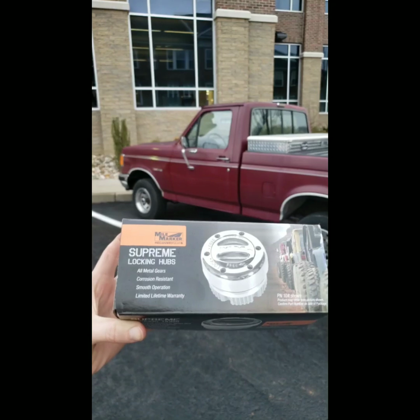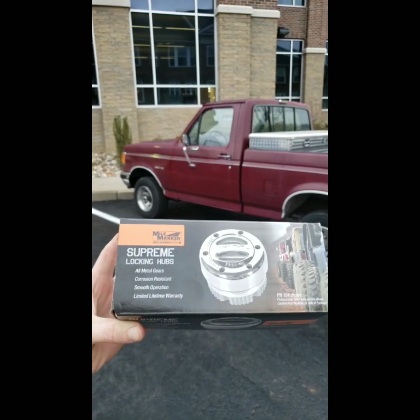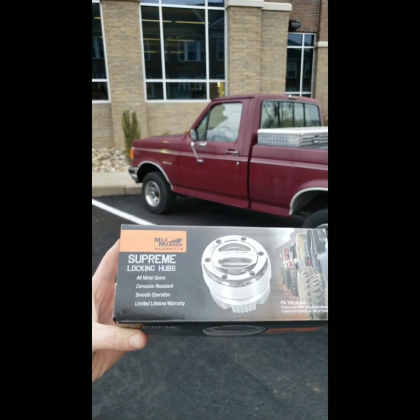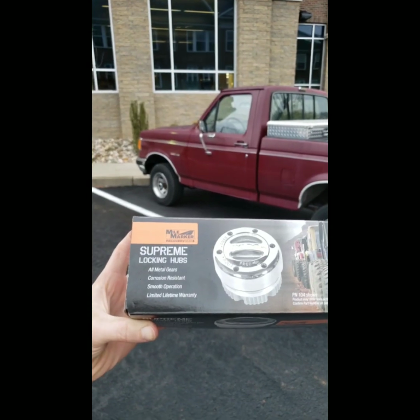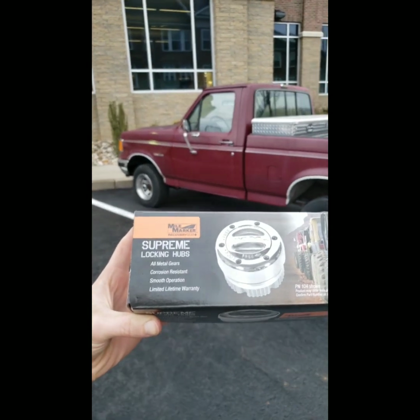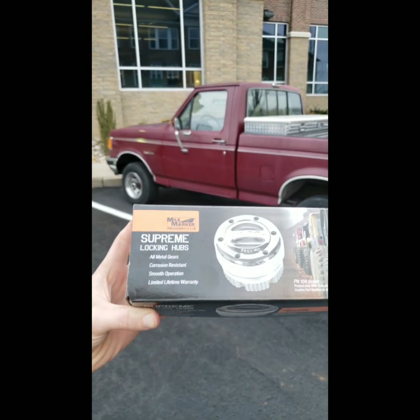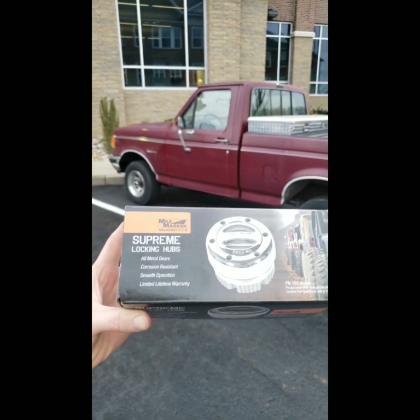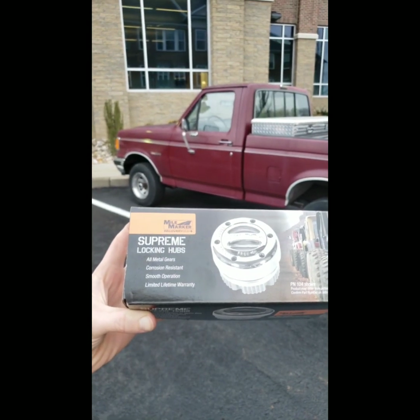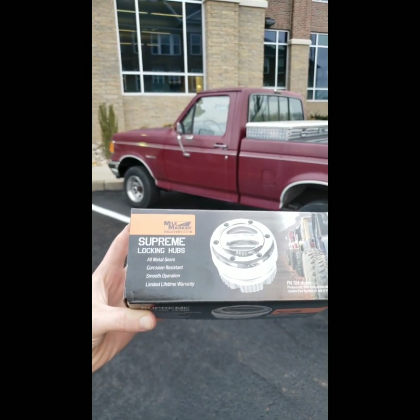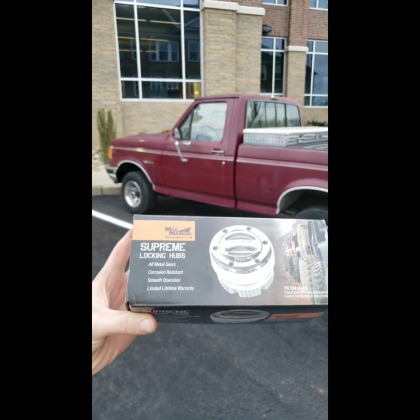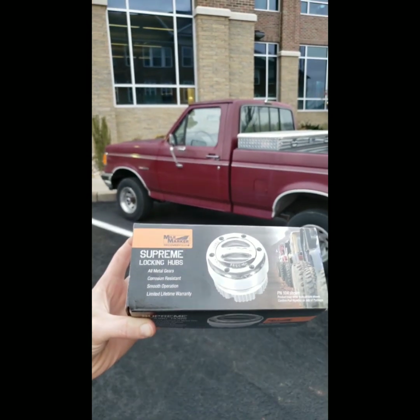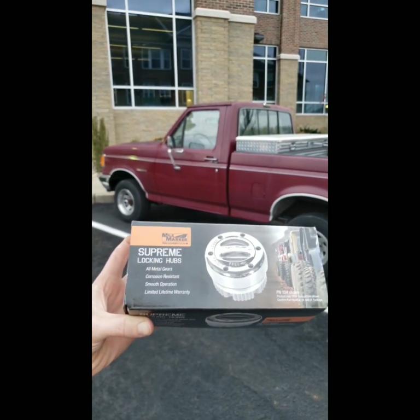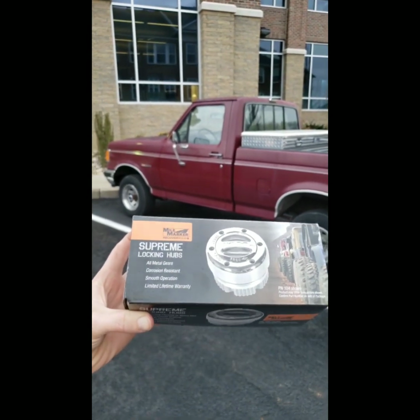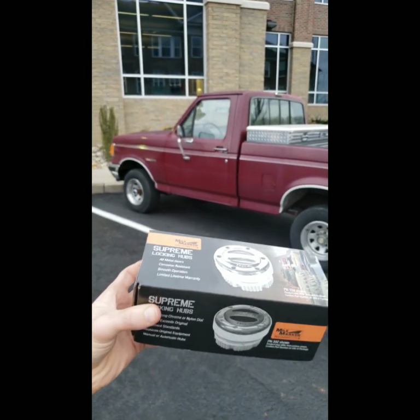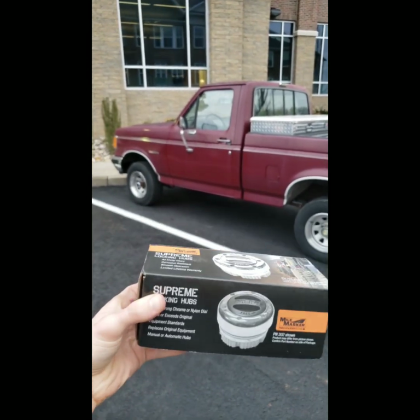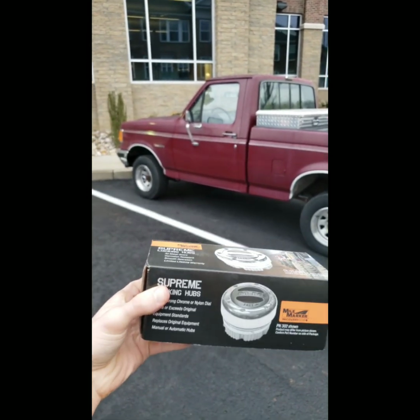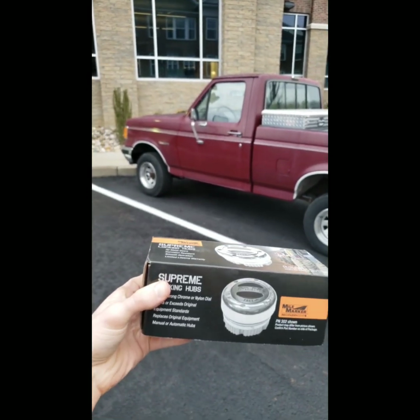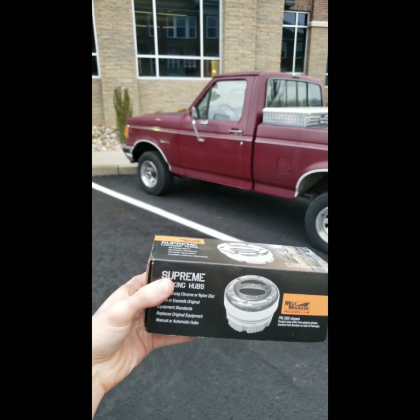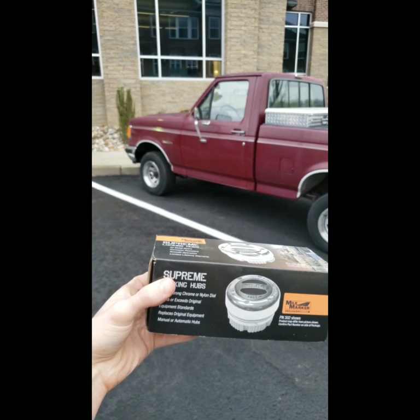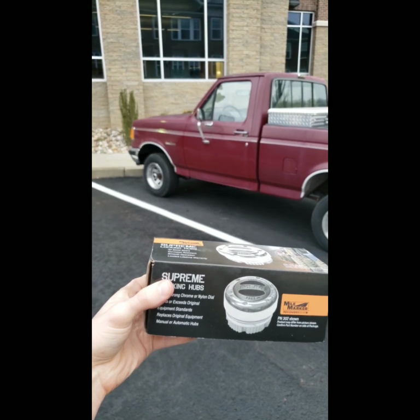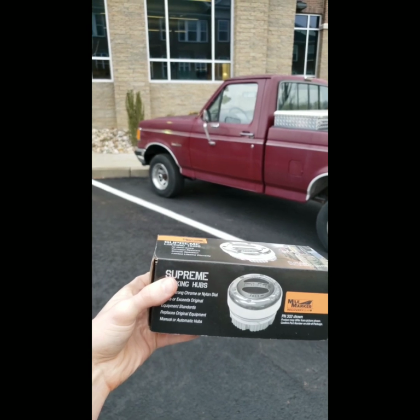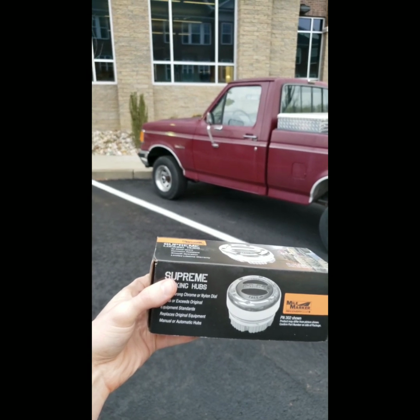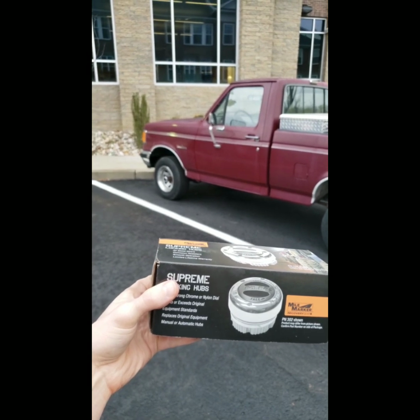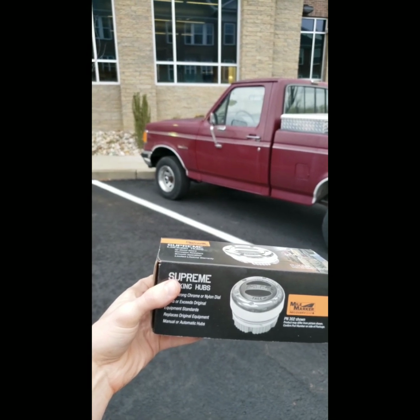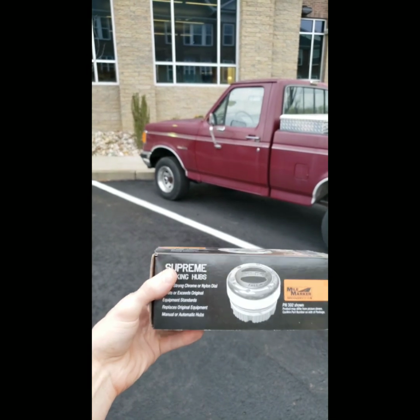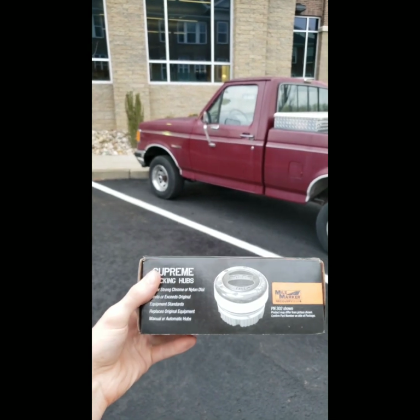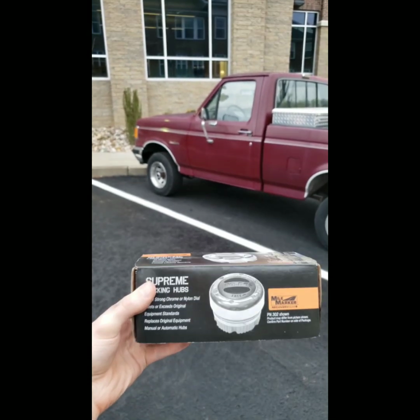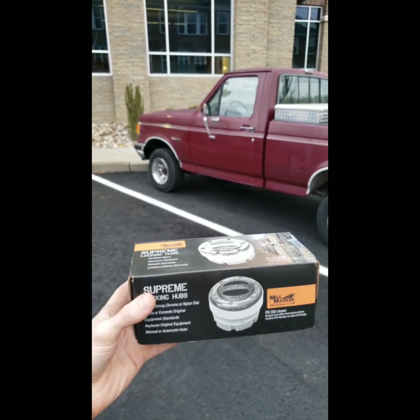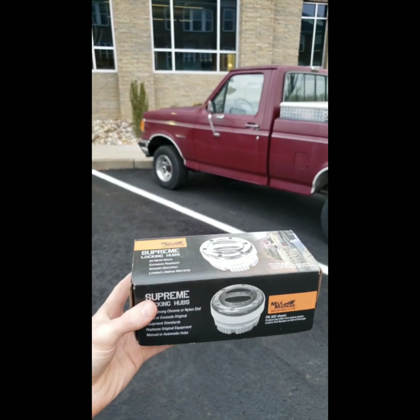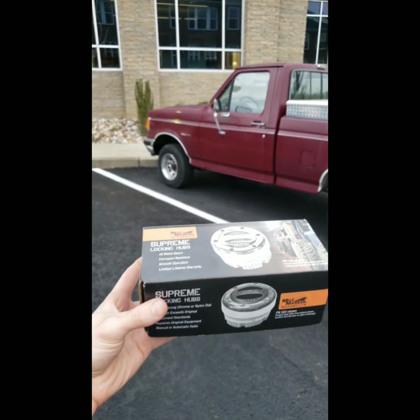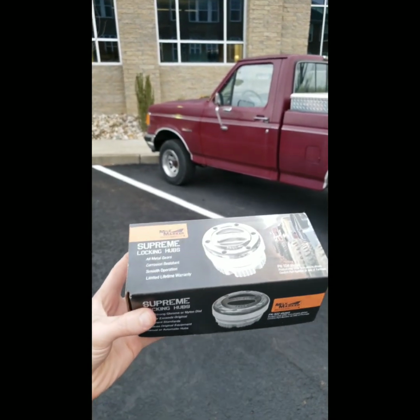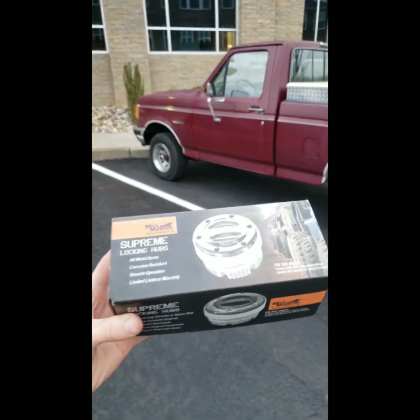I'm going to go over how to install these manual locking hubs. My truck, you can see in the background, came with auto locking hubs, and for years it's had issues of popping, not engaging, disengaging. It sounds really bad in four-wheel drive, and it's done that for a long time.